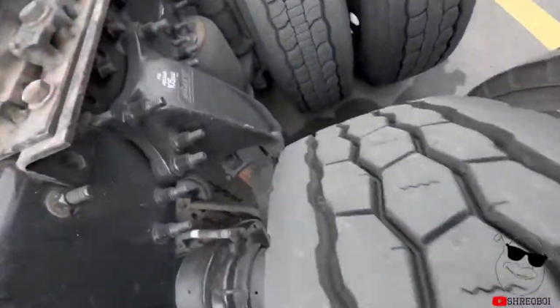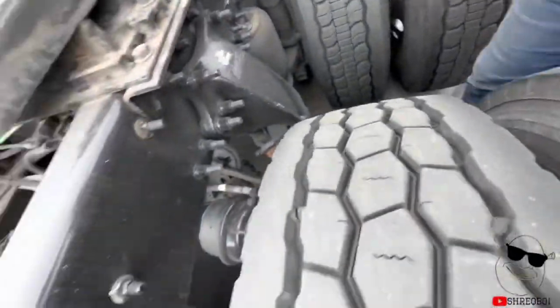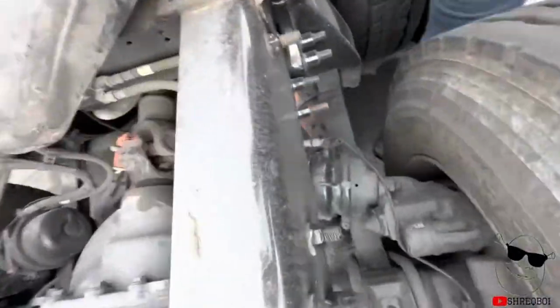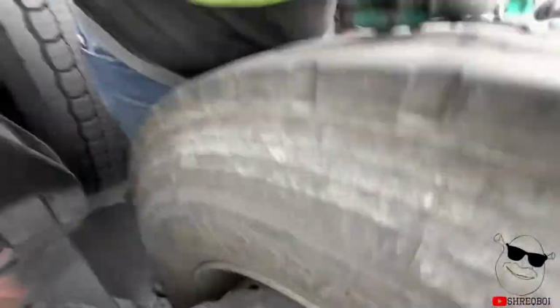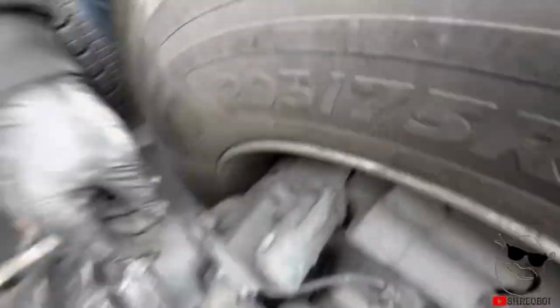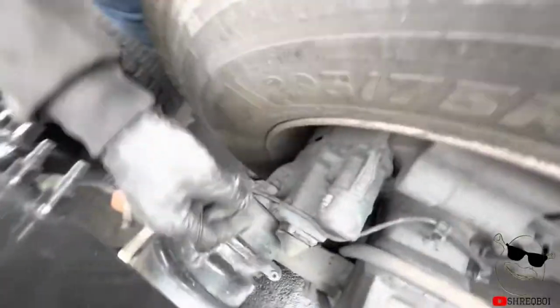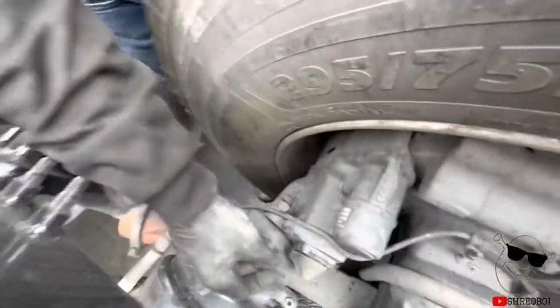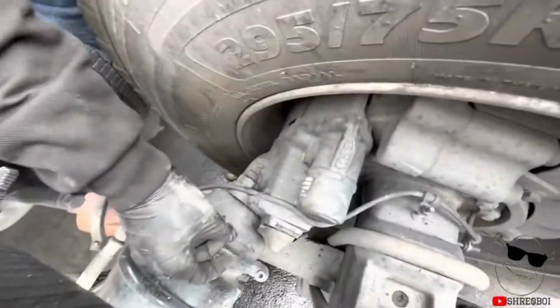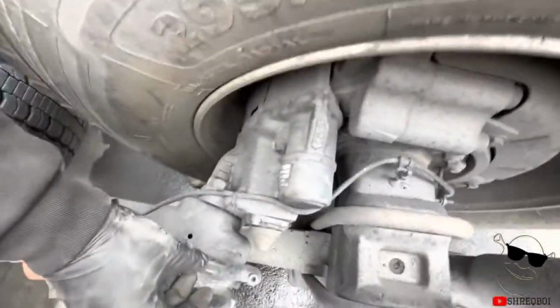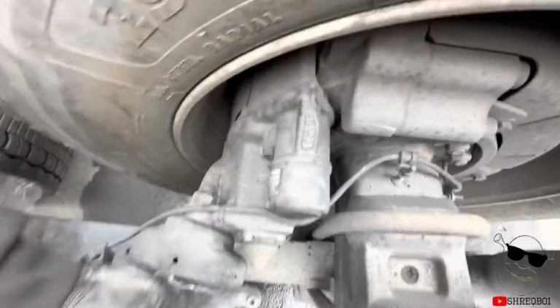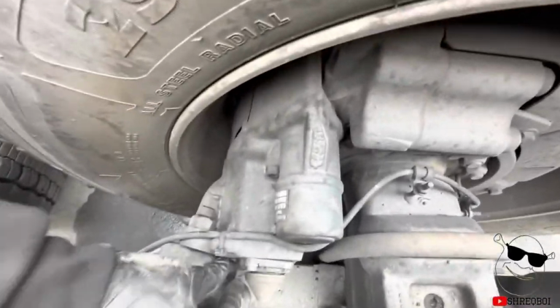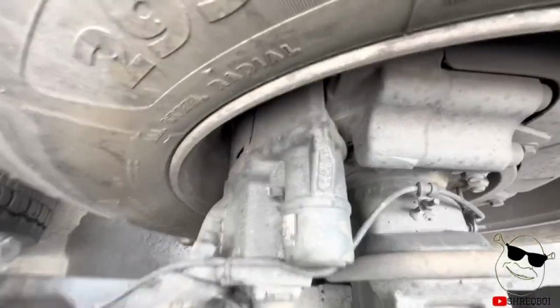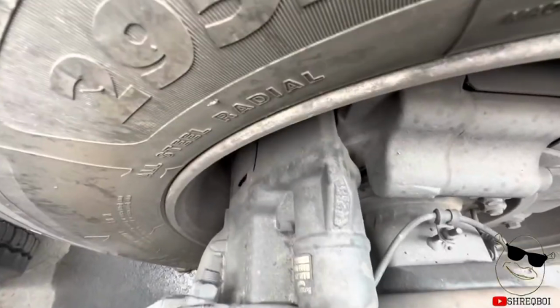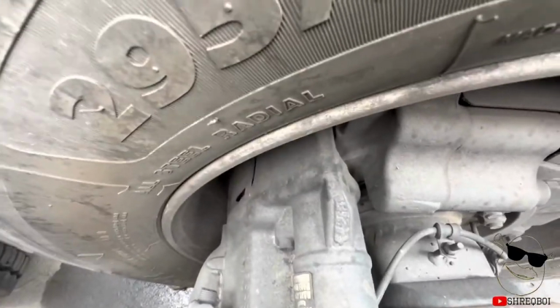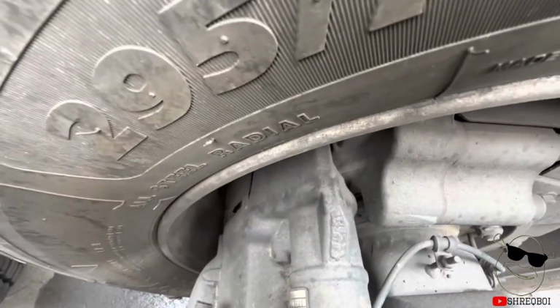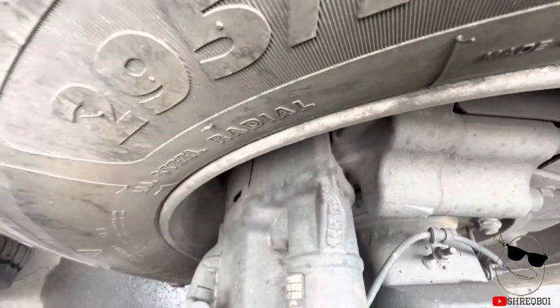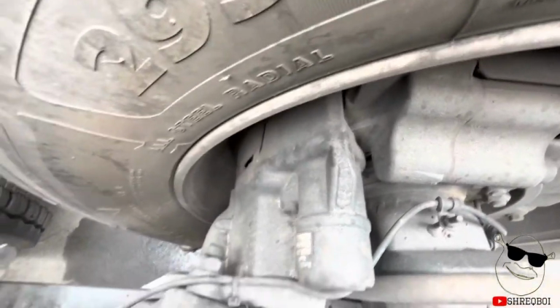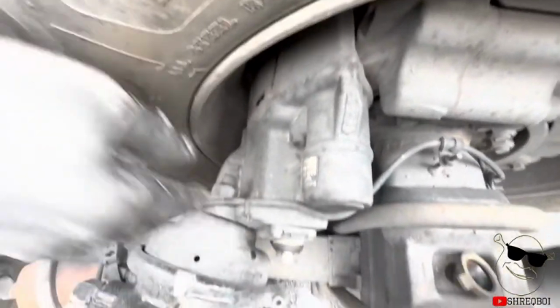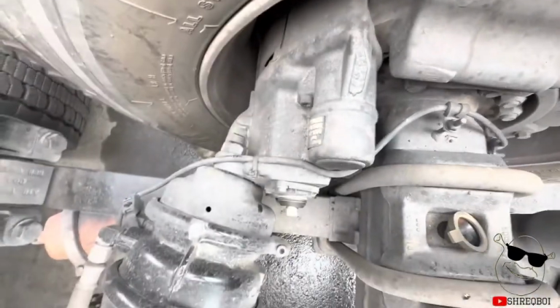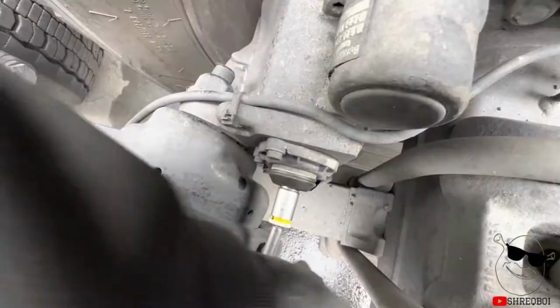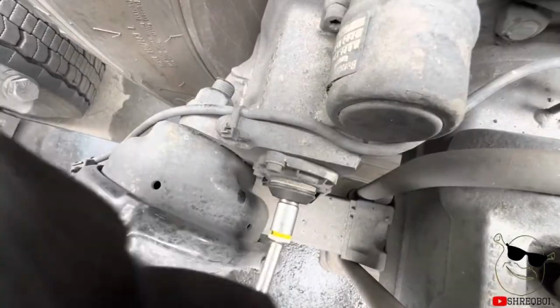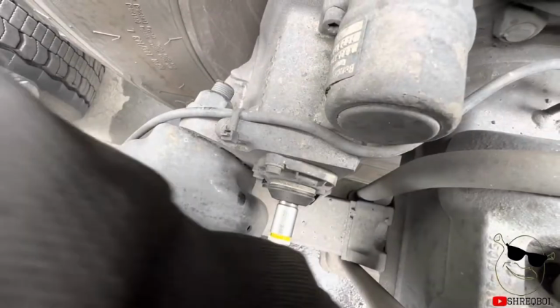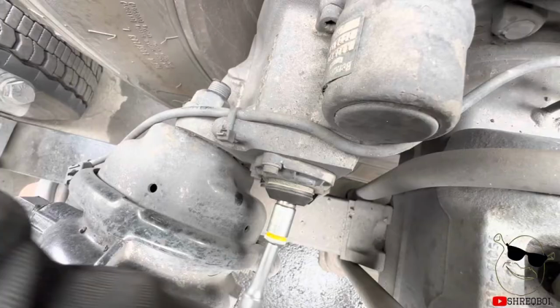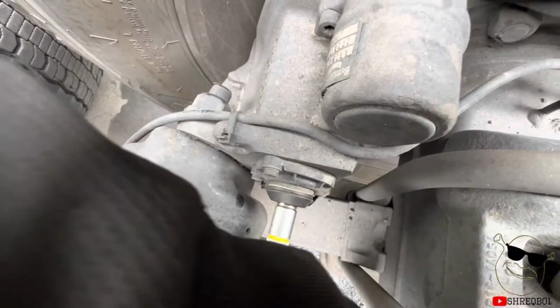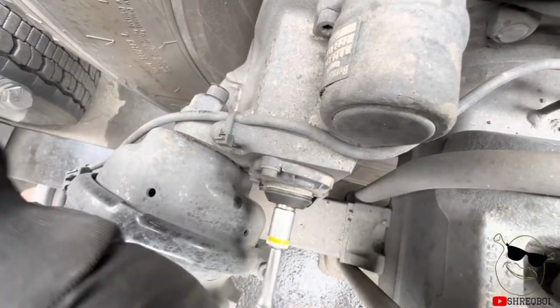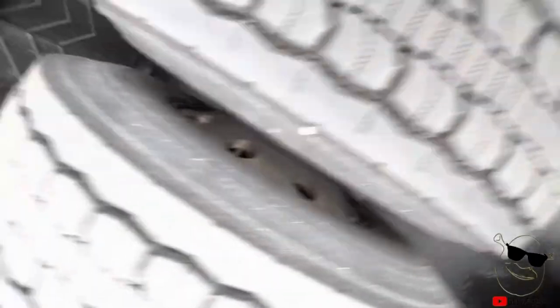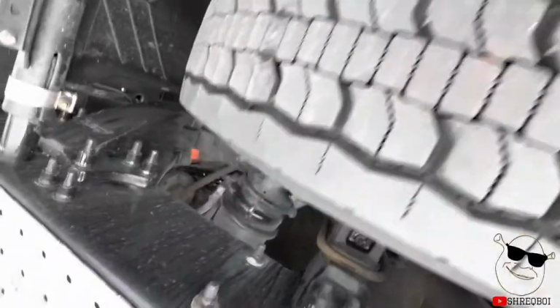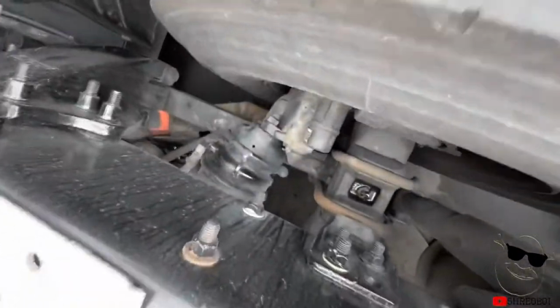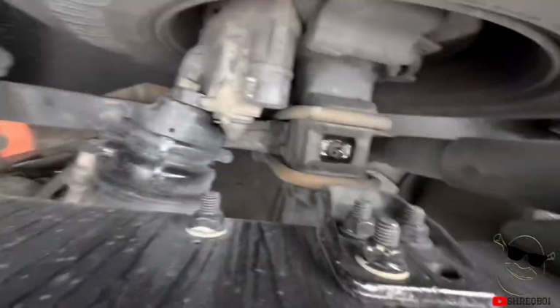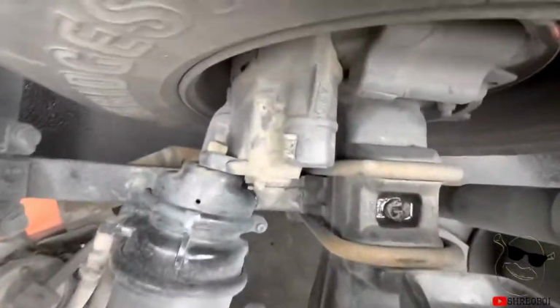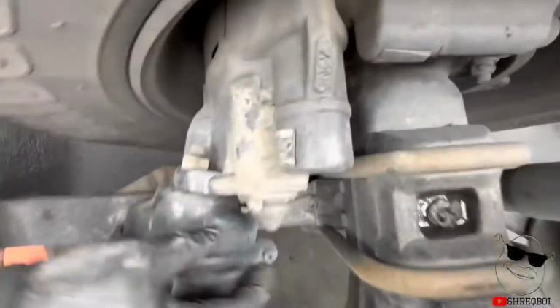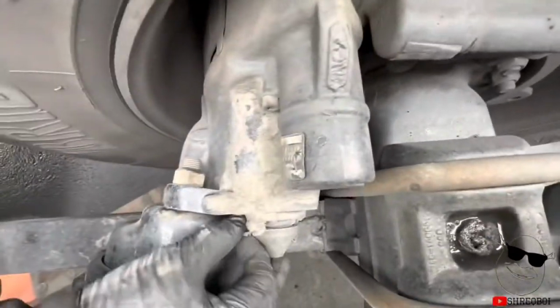This one's easier because it's right on top. You can see it has a key — perfect. Moving to the other side, or the second axle actually.